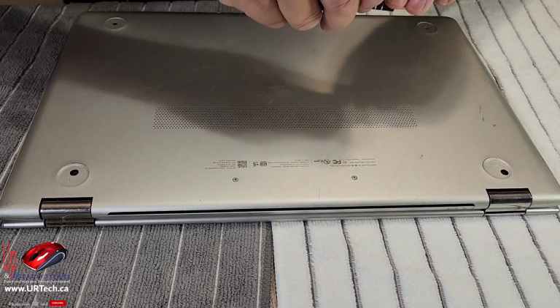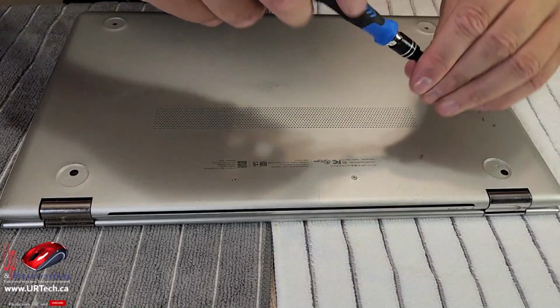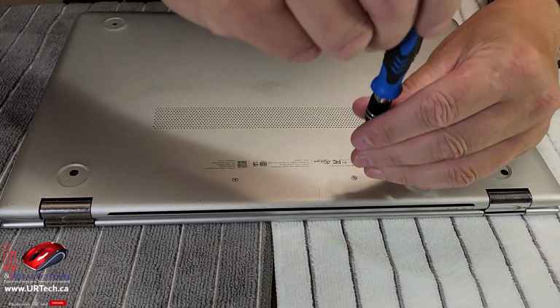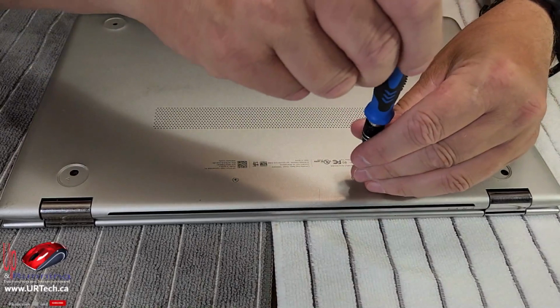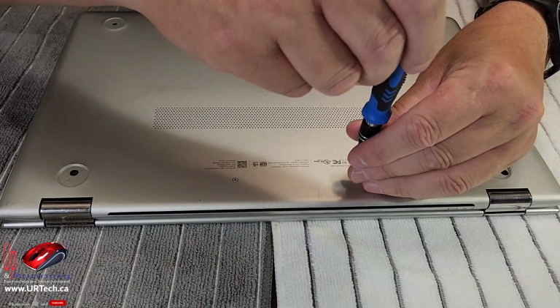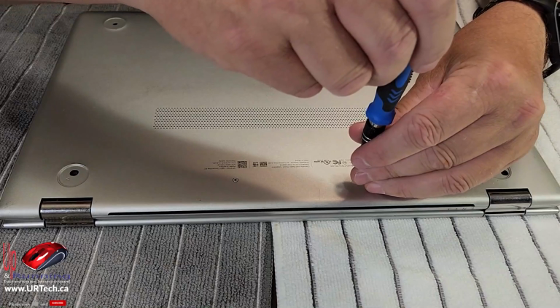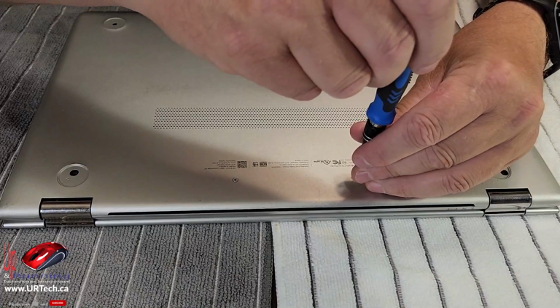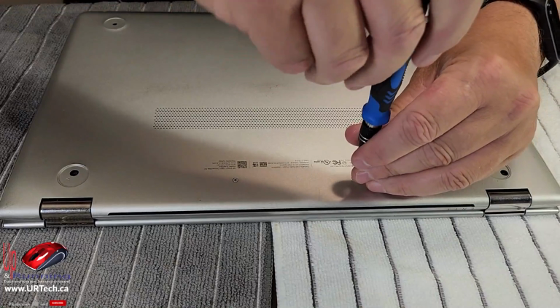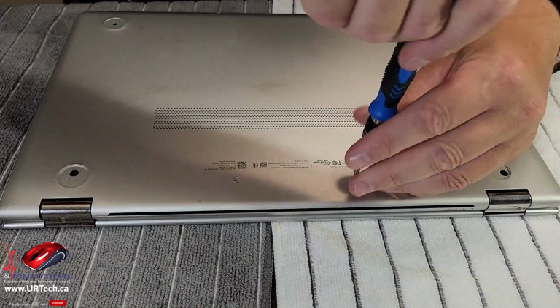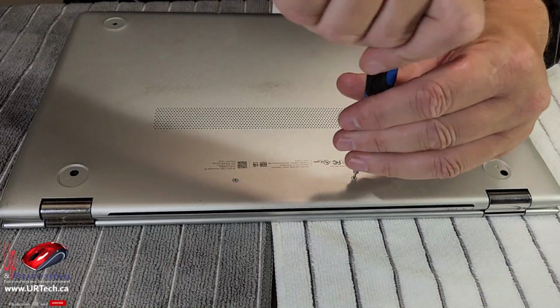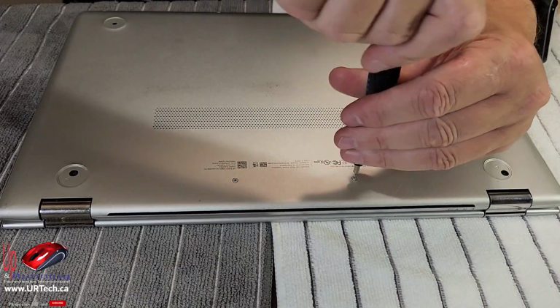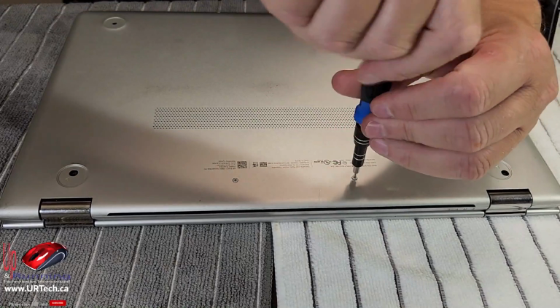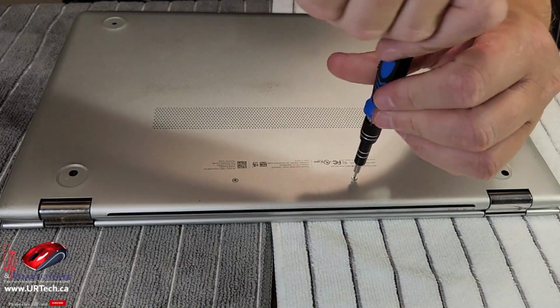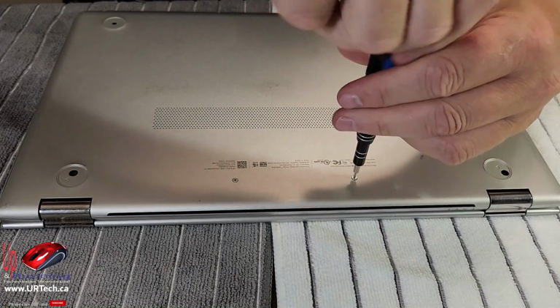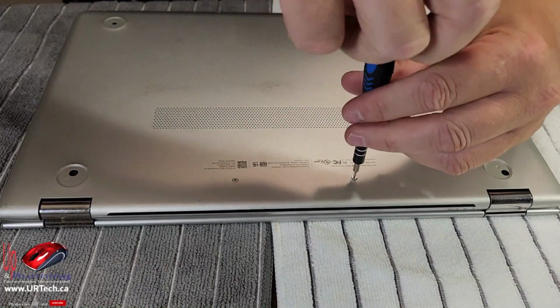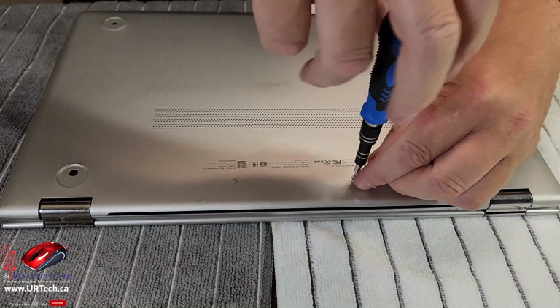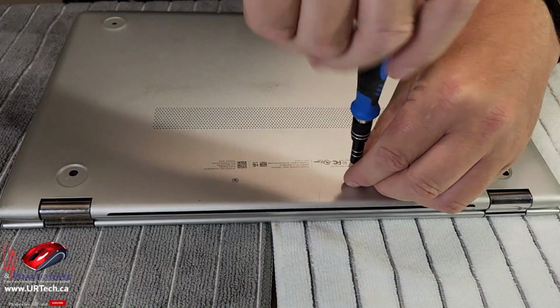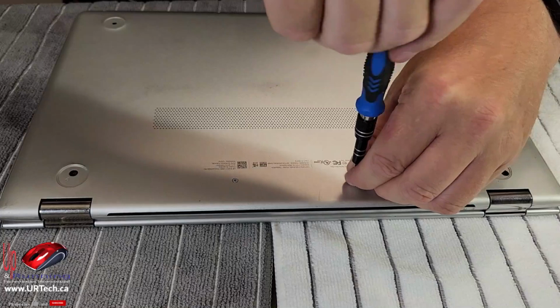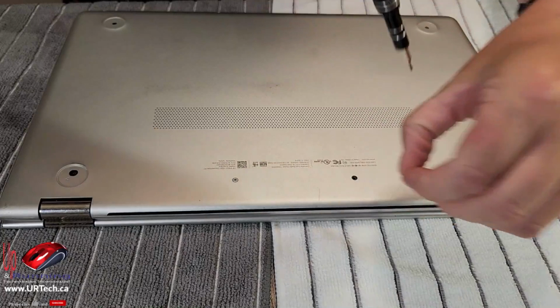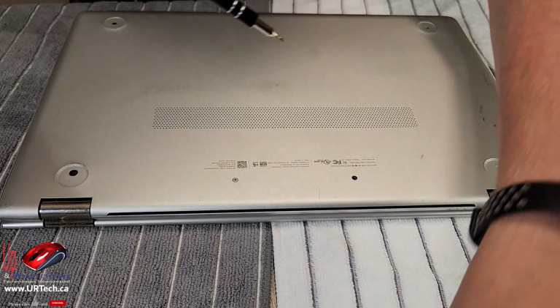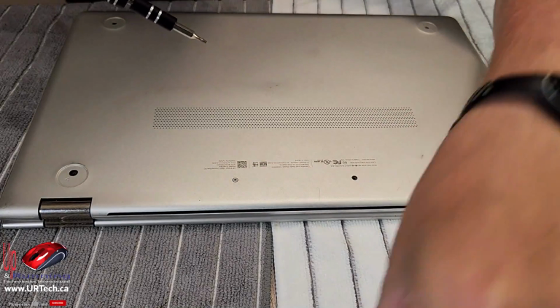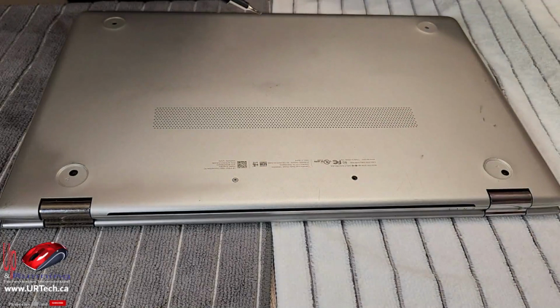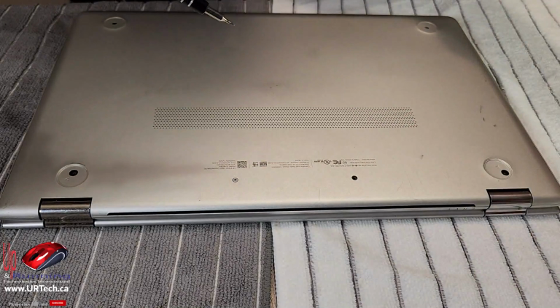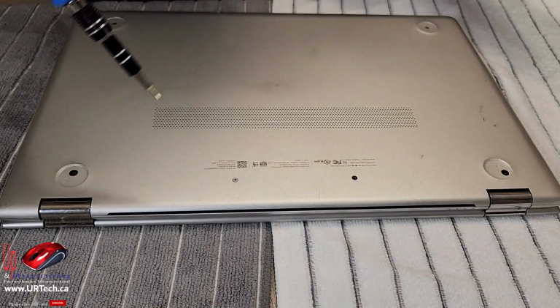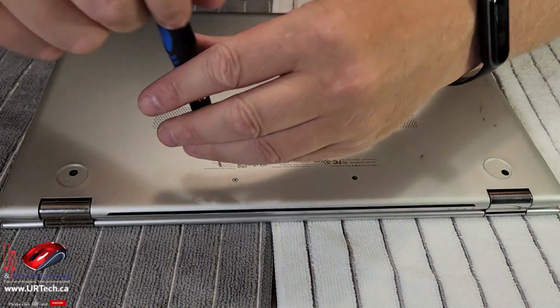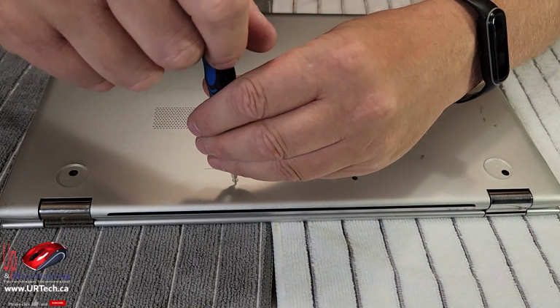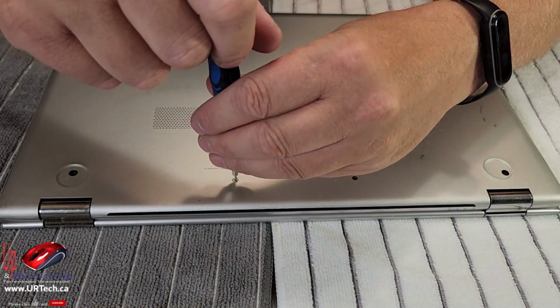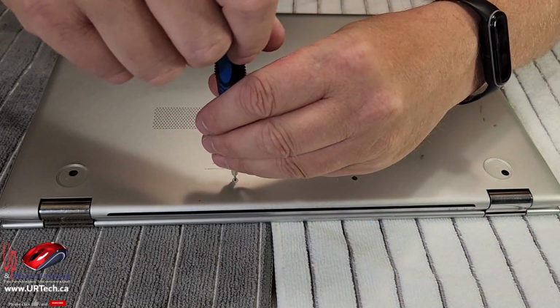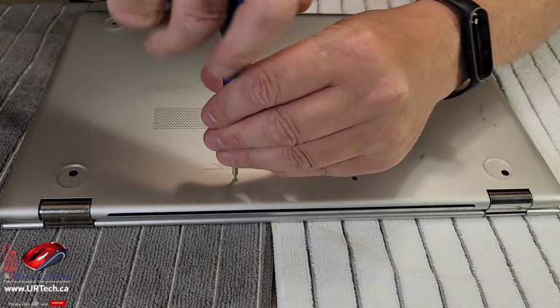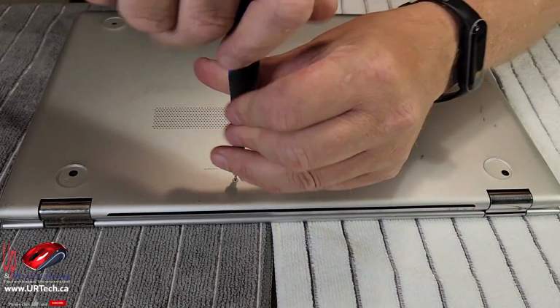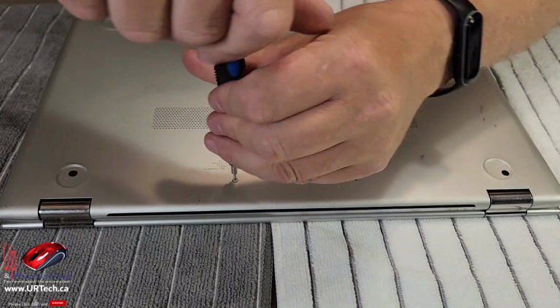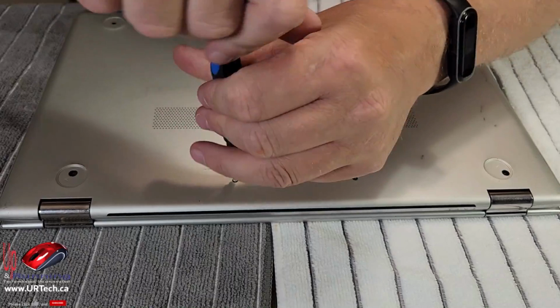So a number five Torx — pop these out. Pro tip: when you pull these out, lay them out in the order in which they came out, in the unlikely event that they're actually different.